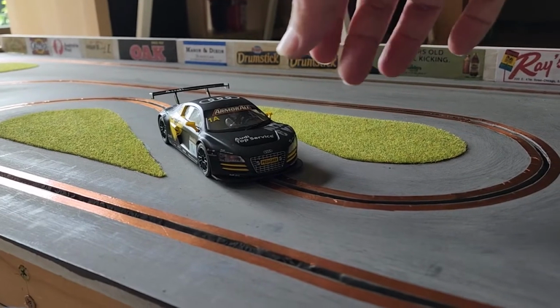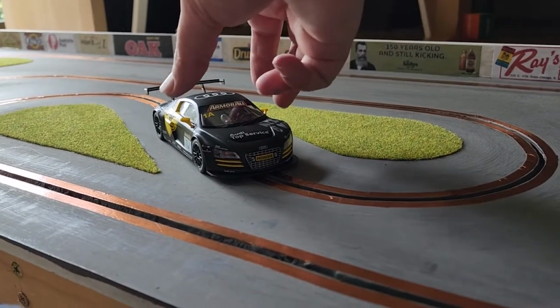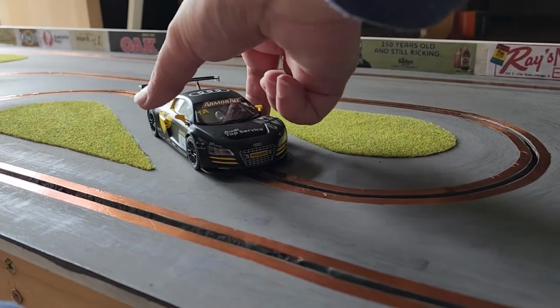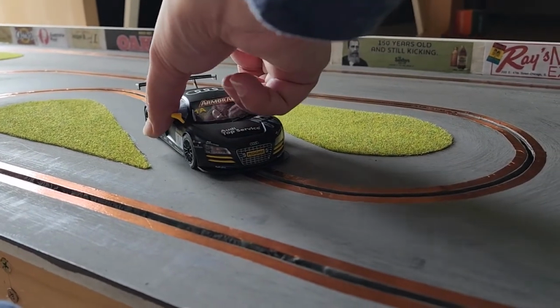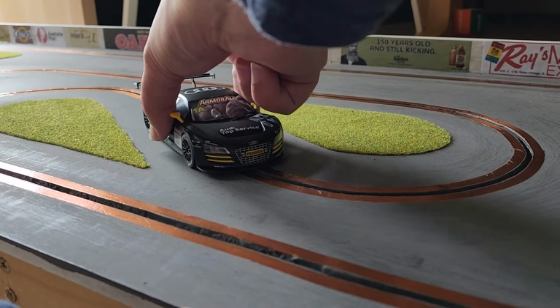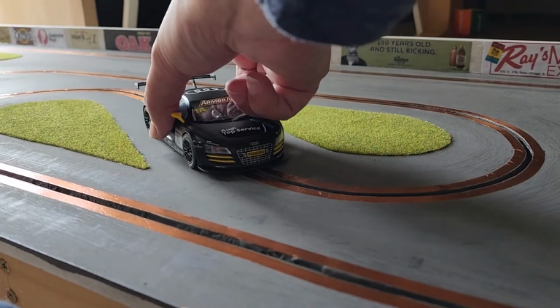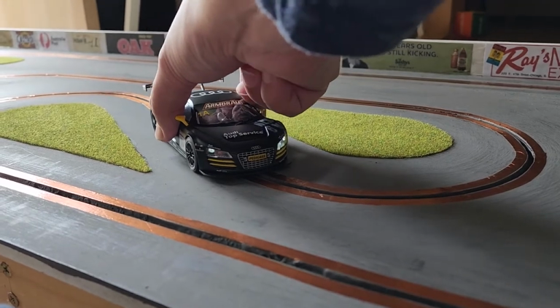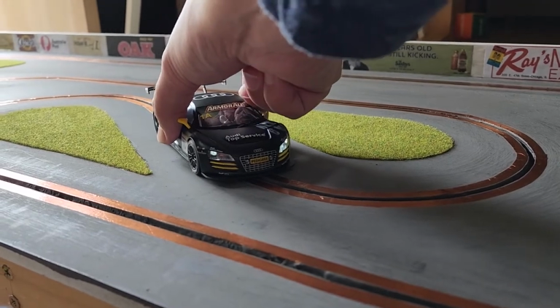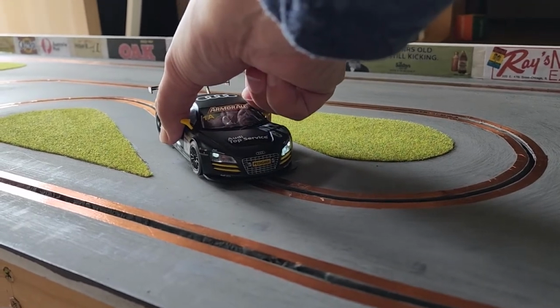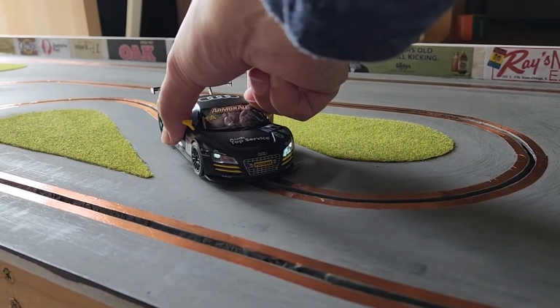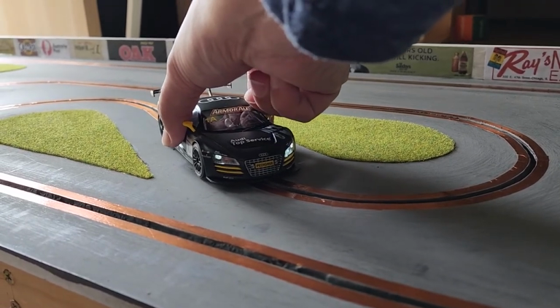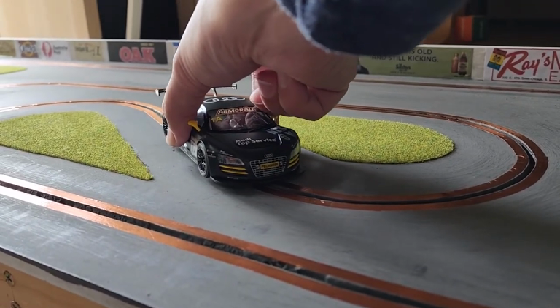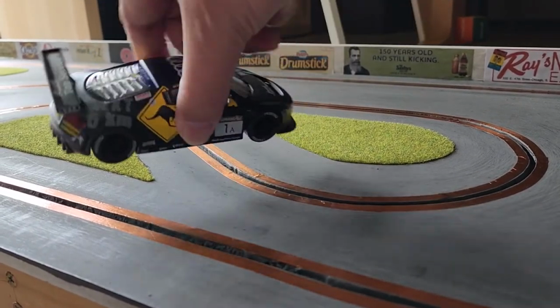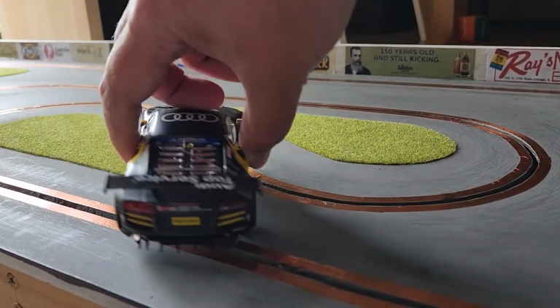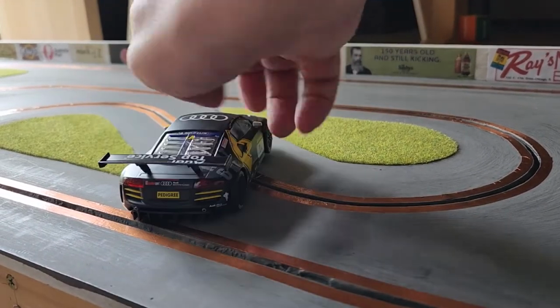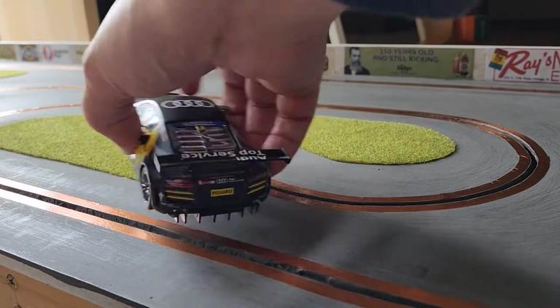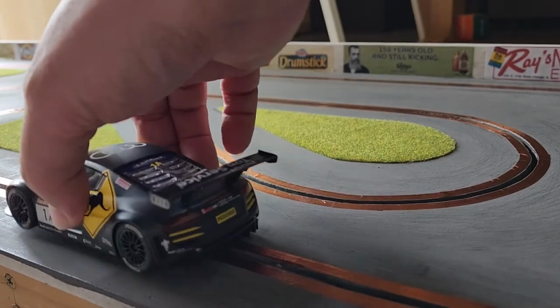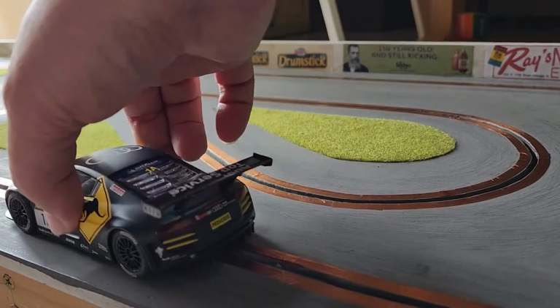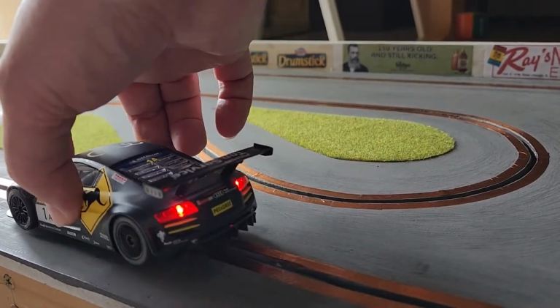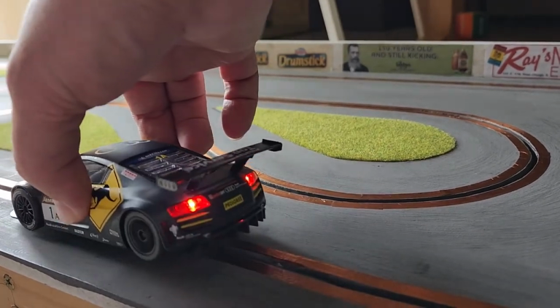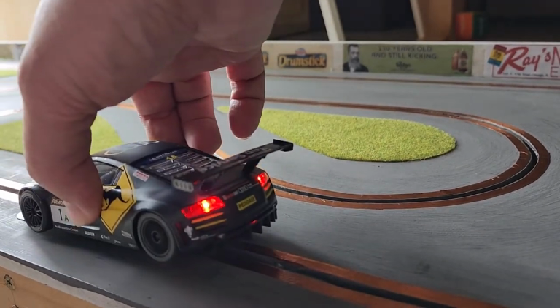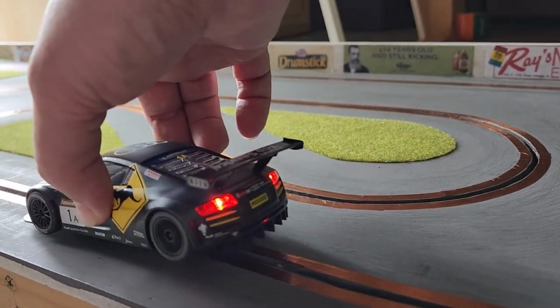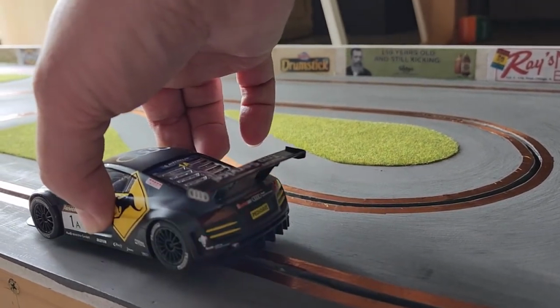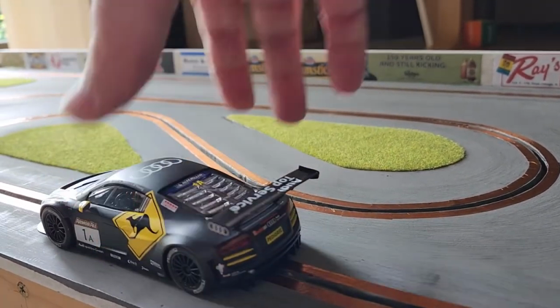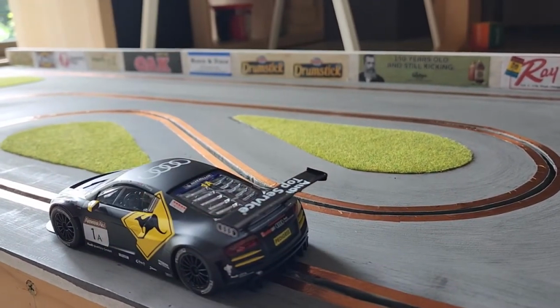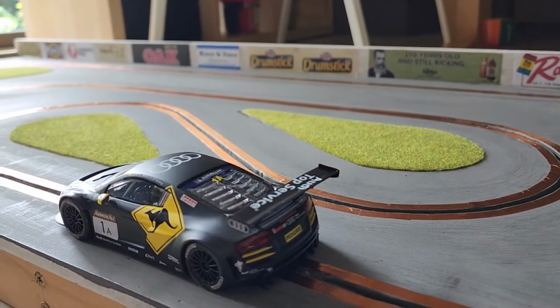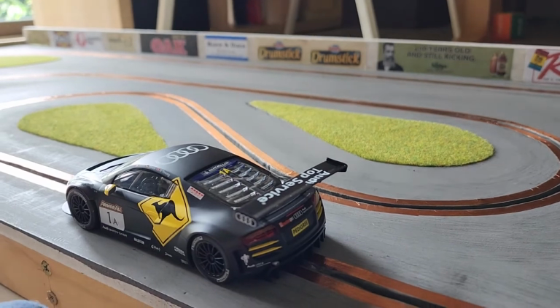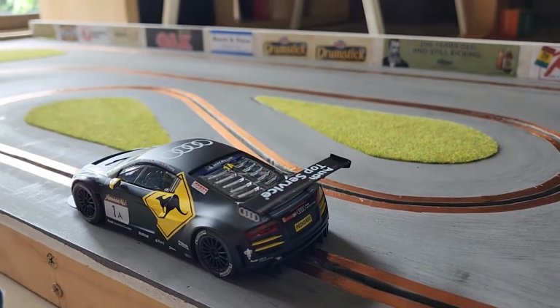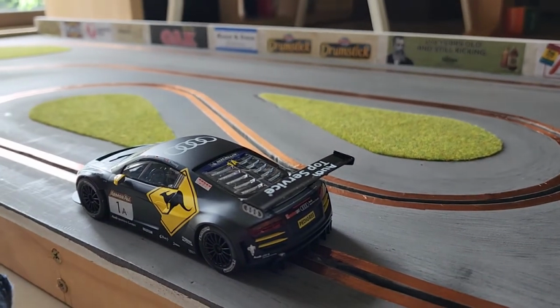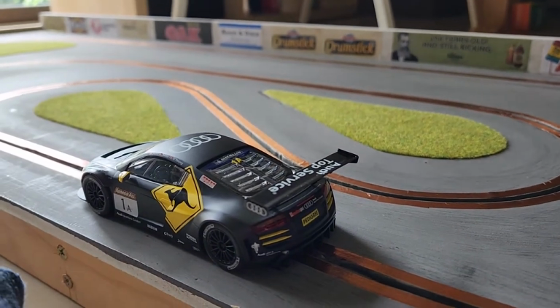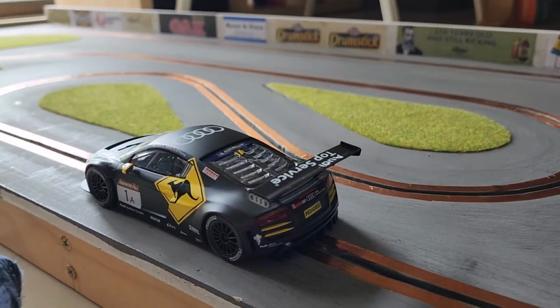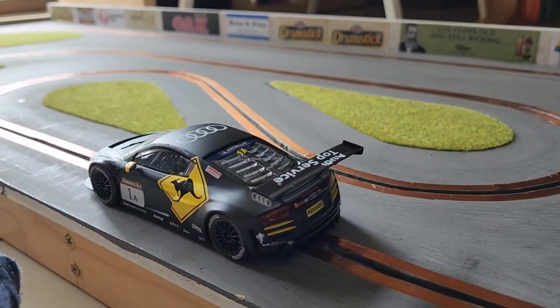One feature of the number one Sky Electric is the inclusion of the headlights and tail lights, which isn't present in the number two Sky Electric.